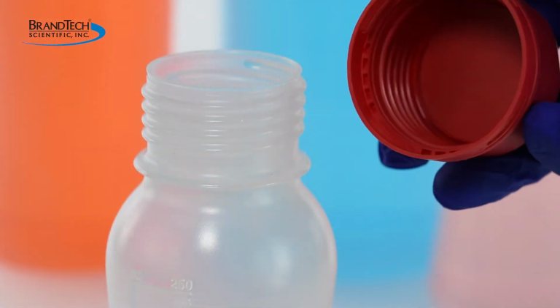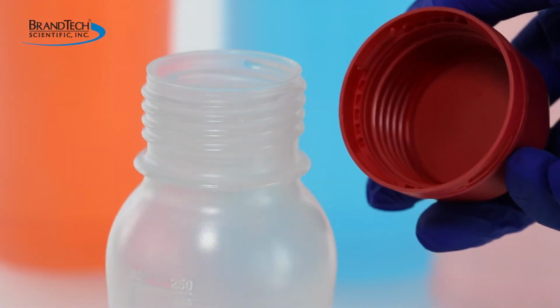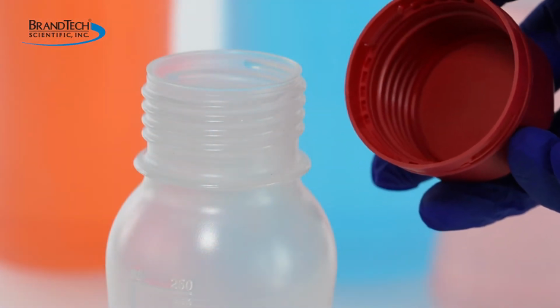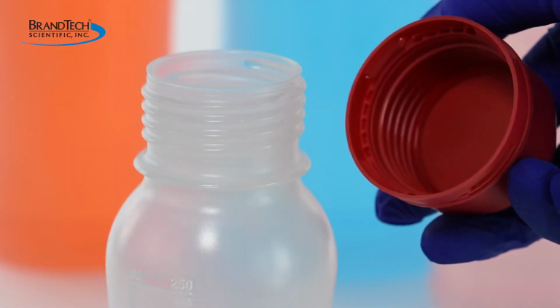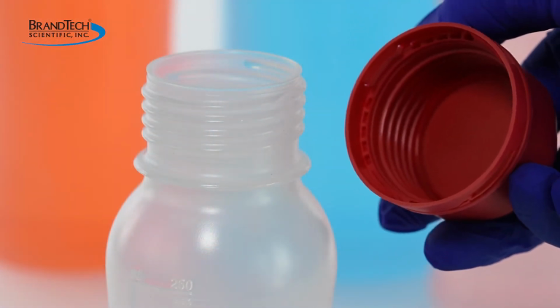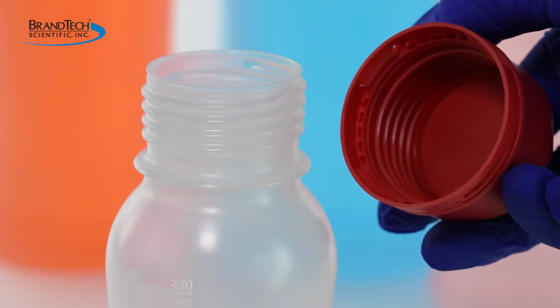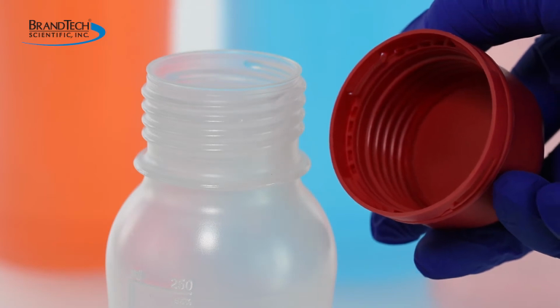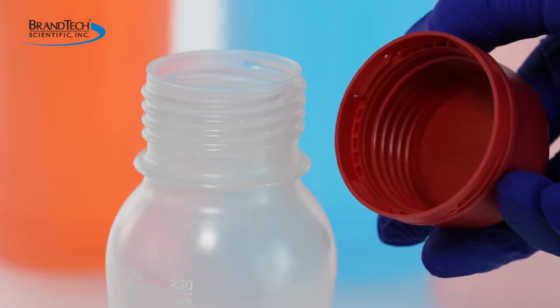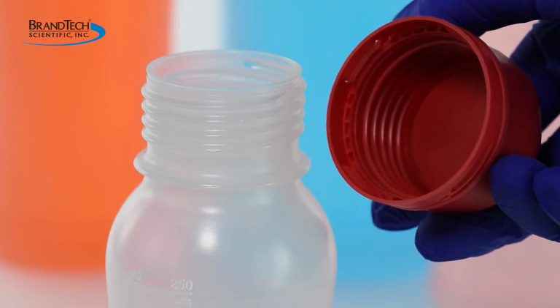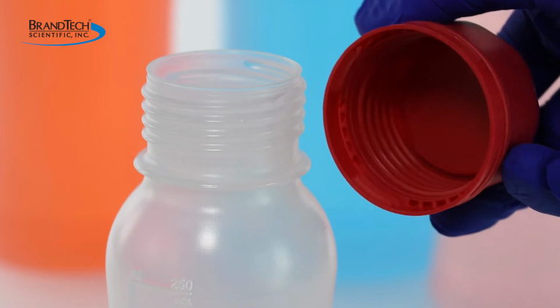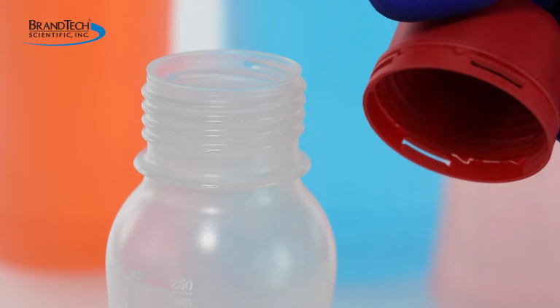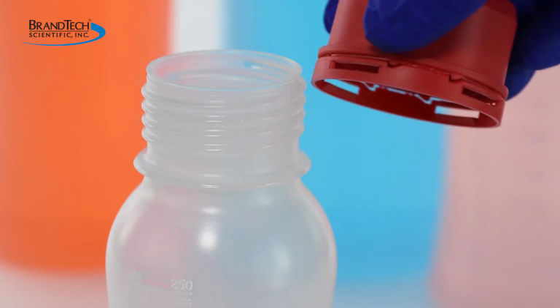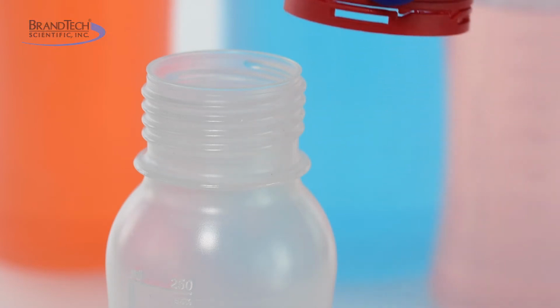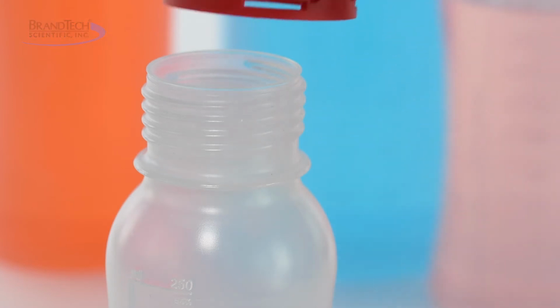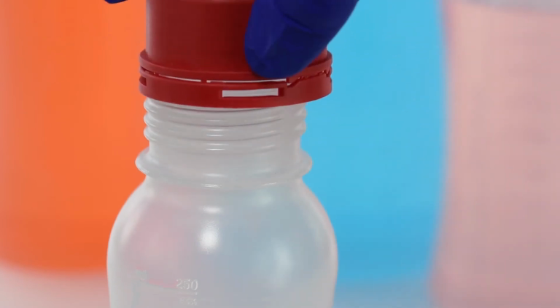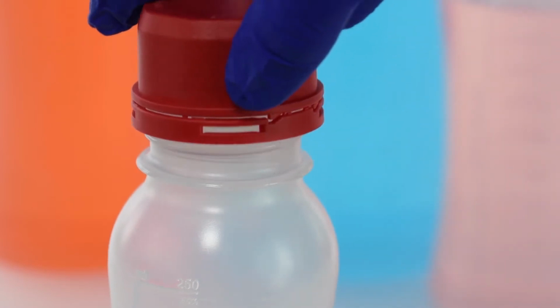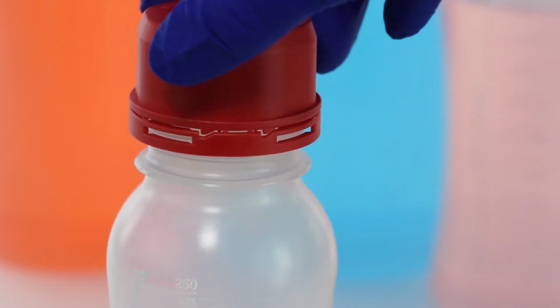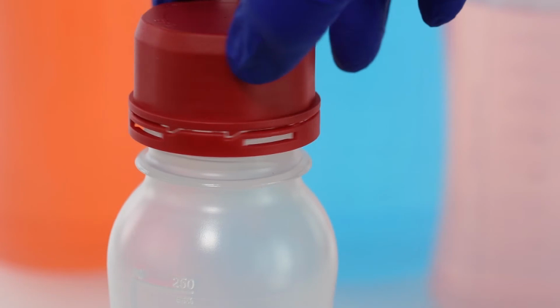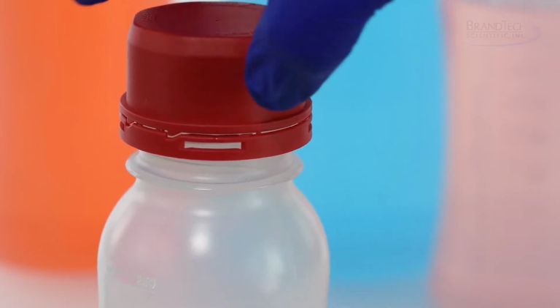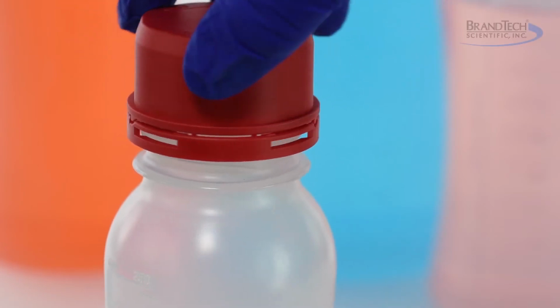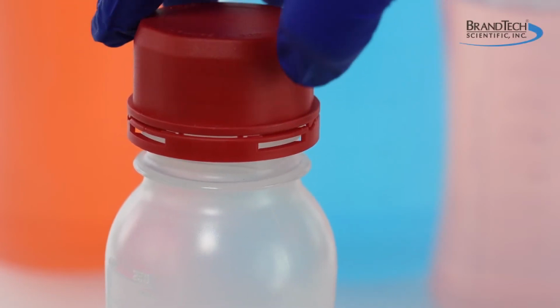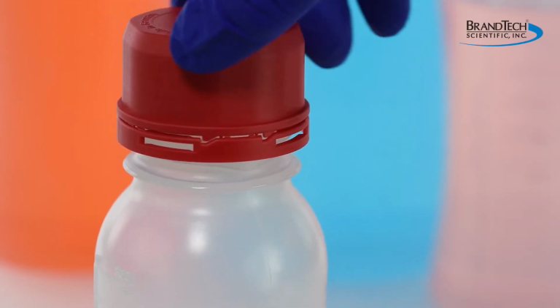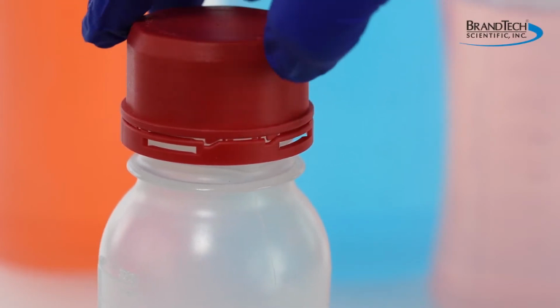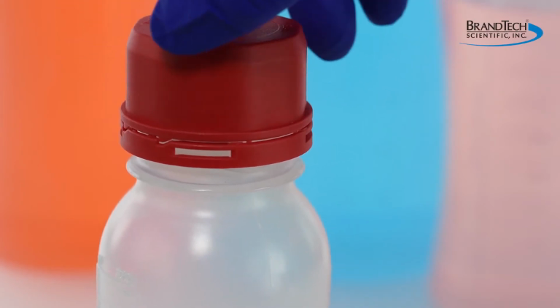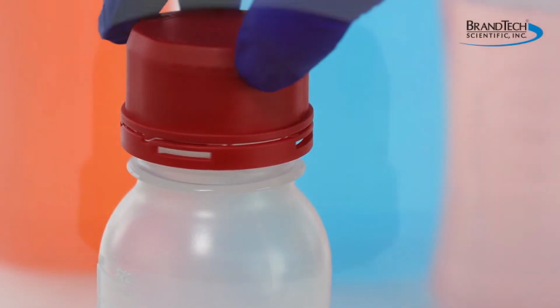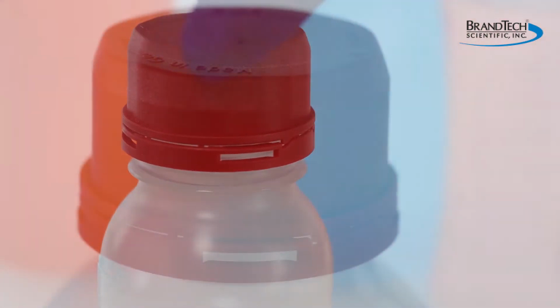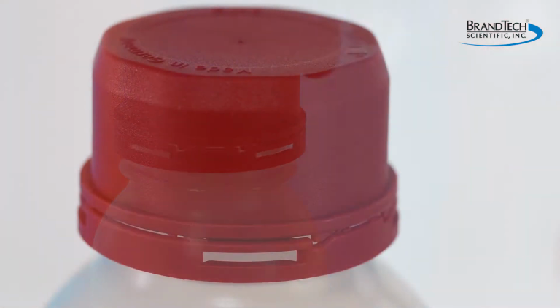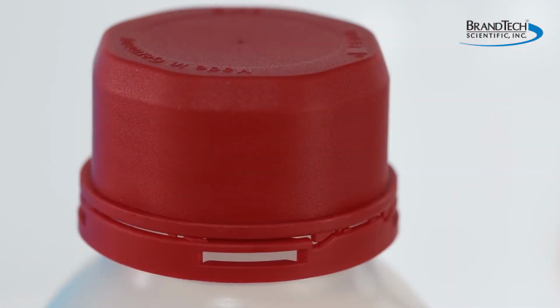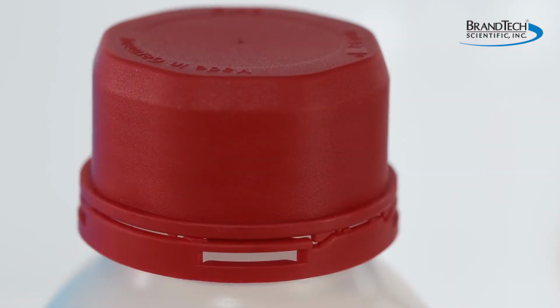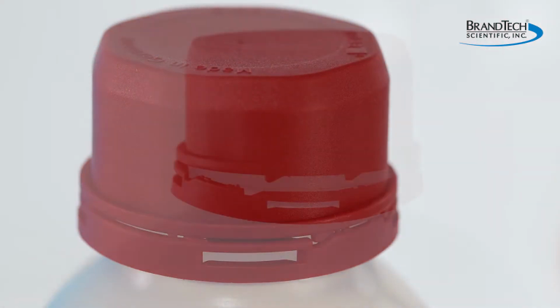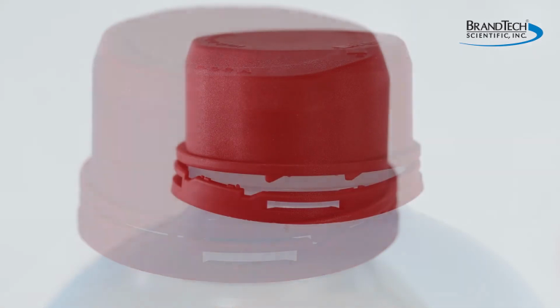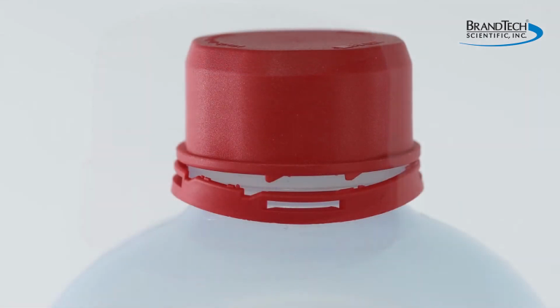The VitGrip bottle threads and screw caps are precisely matched to form reliable leak-proof seals without the need for seal or cap liners that can wear, corrode and cause contamination. The cap is also tamper evident to ensure its sample integrity.